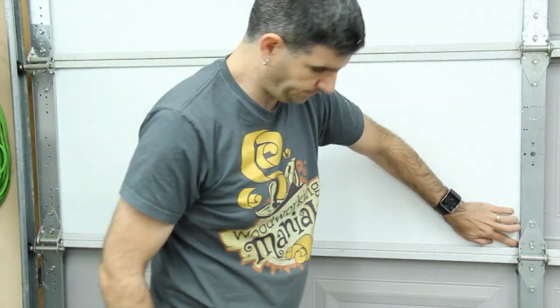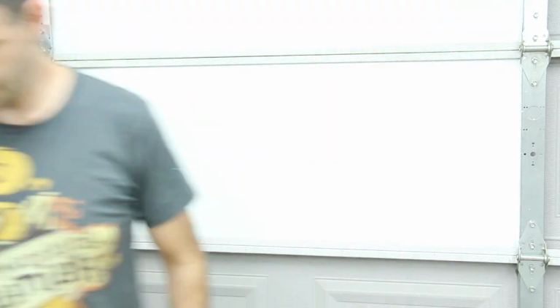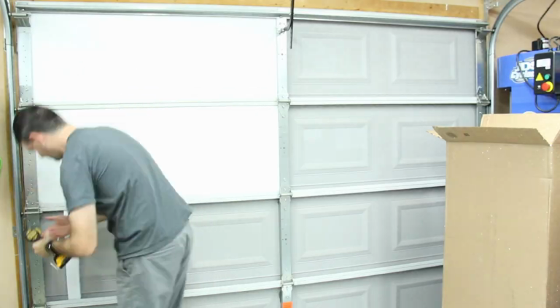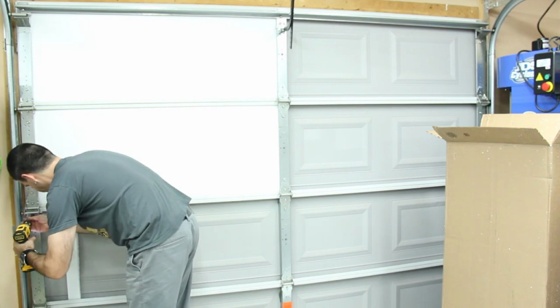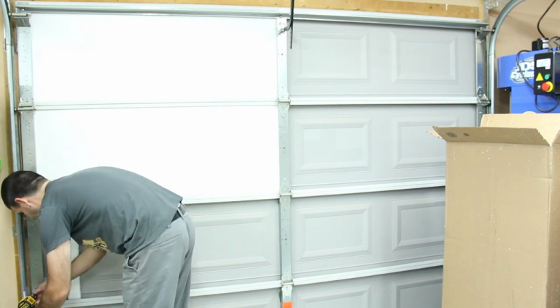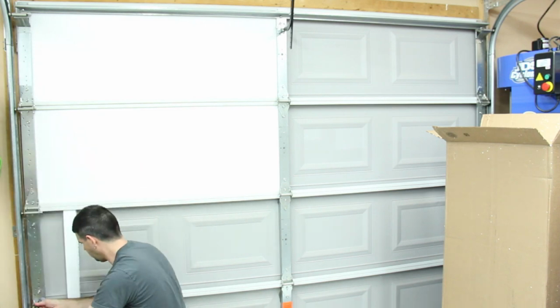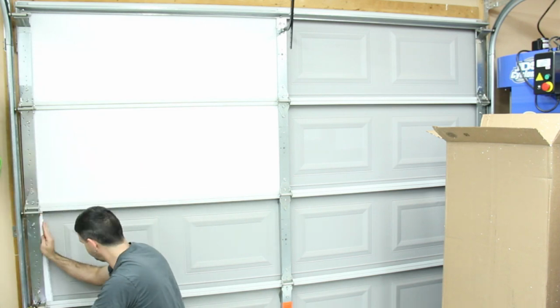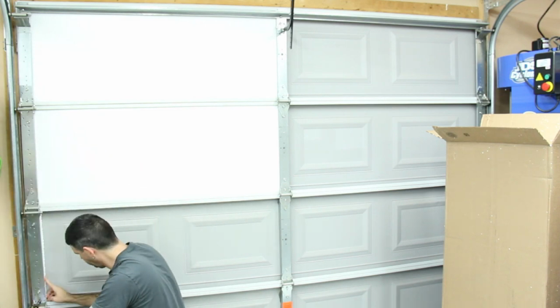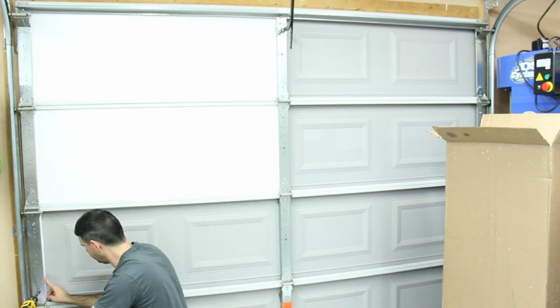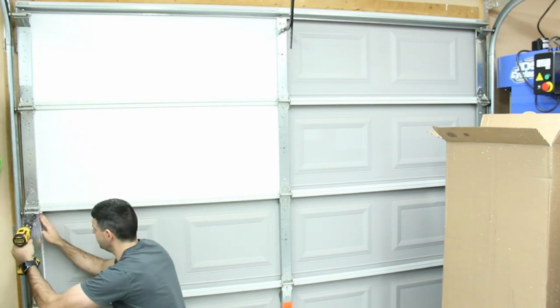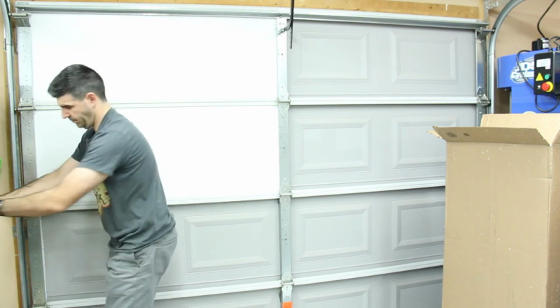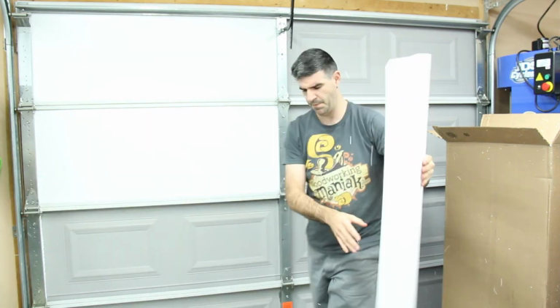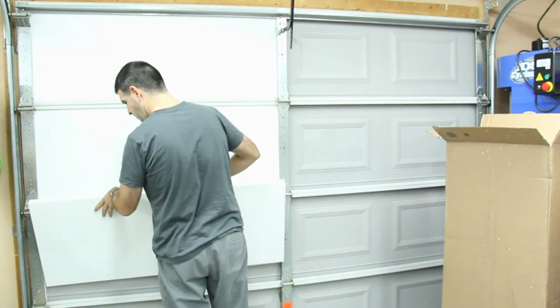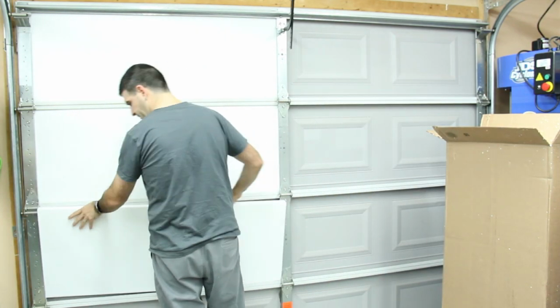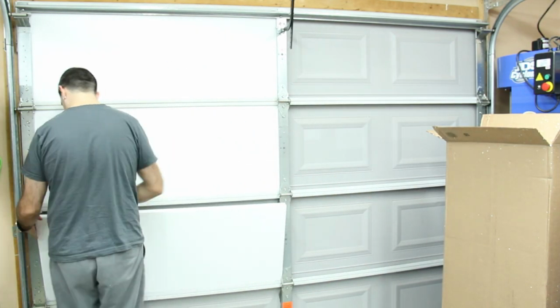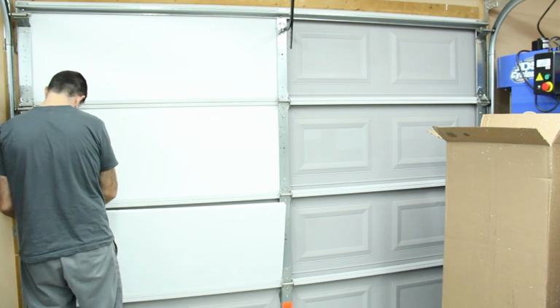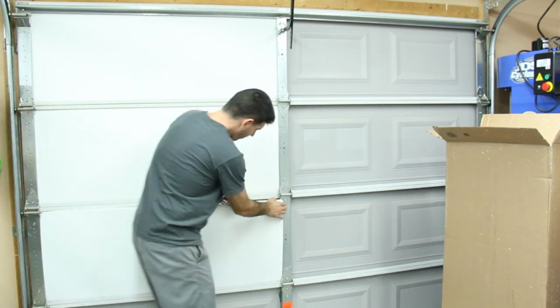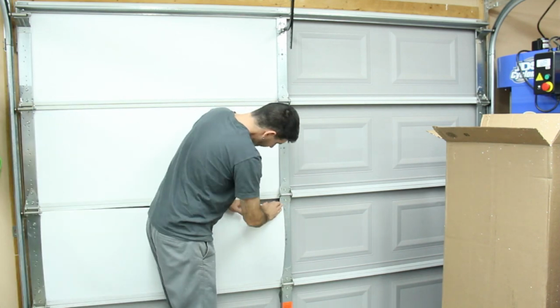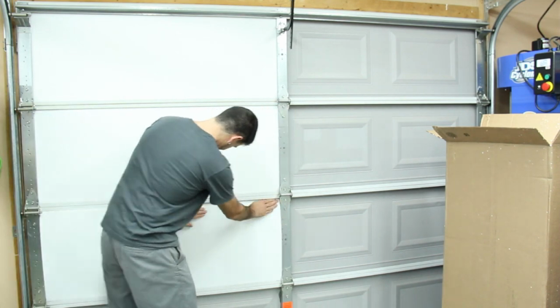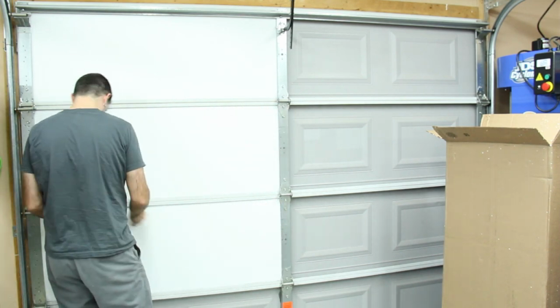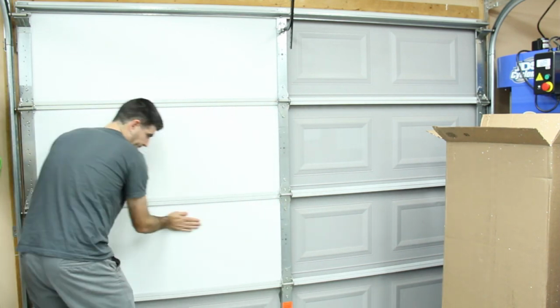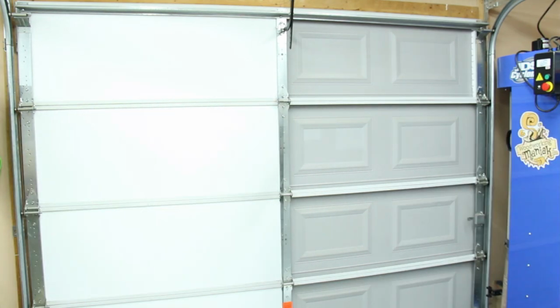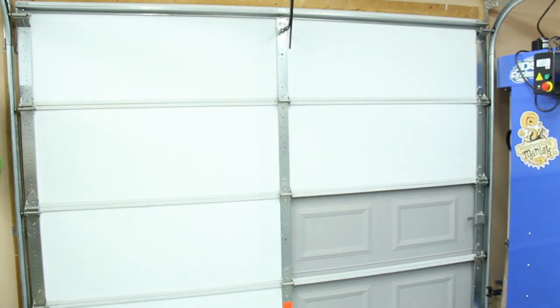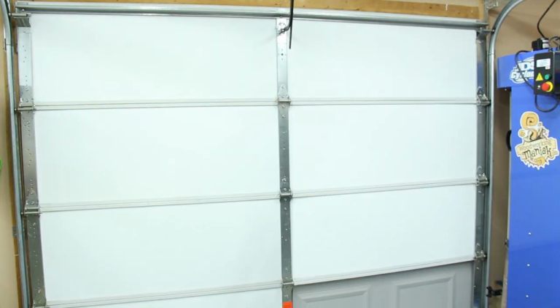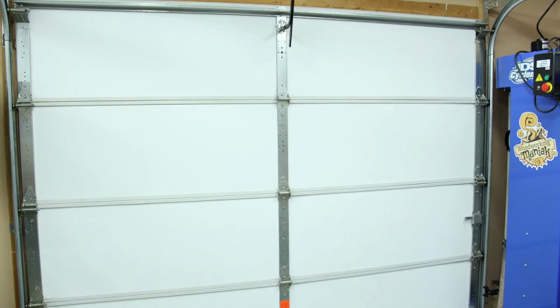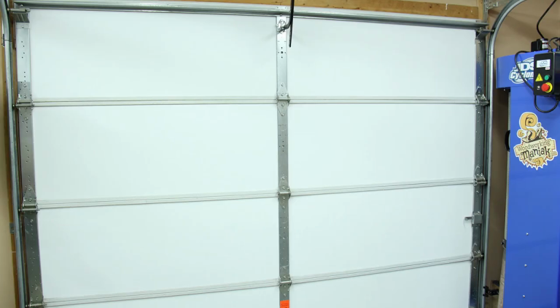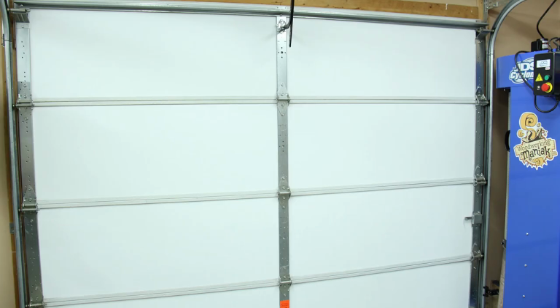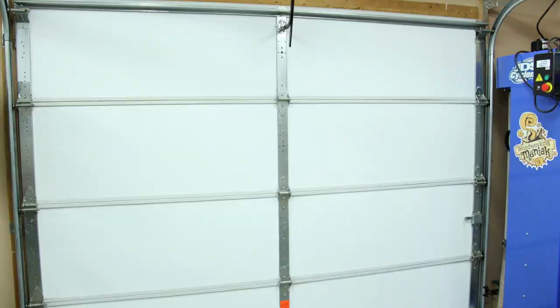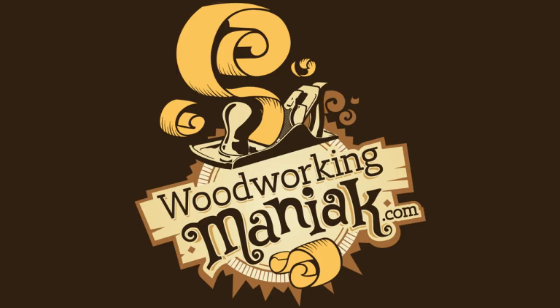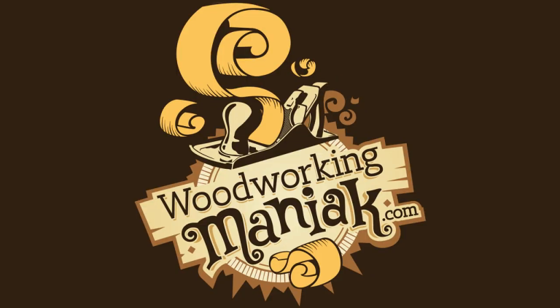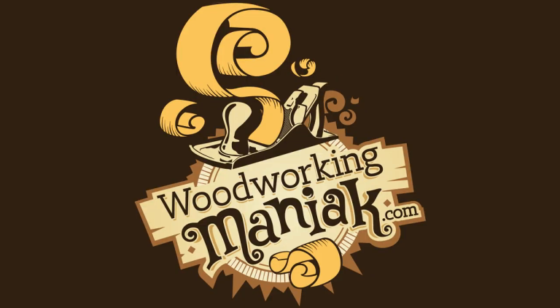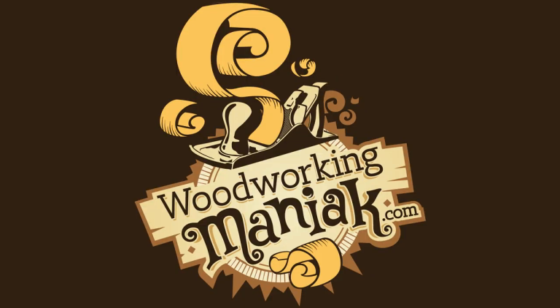Like I said in the beginning, very quick, very simple. It only took me maybe about an hour and a half for the entire job for both garage doors, and it's going to pay off in my first heating bill just in this first year. I appreciate you watching the video. God bless.